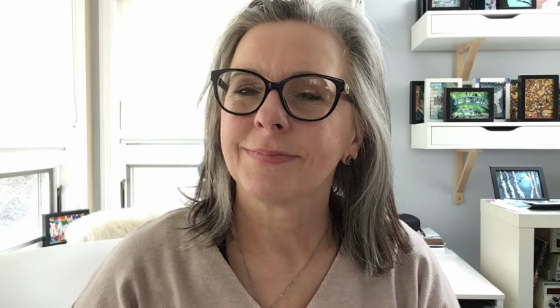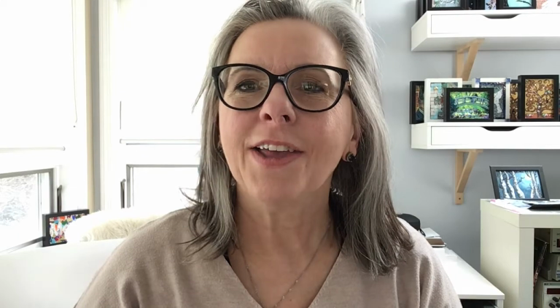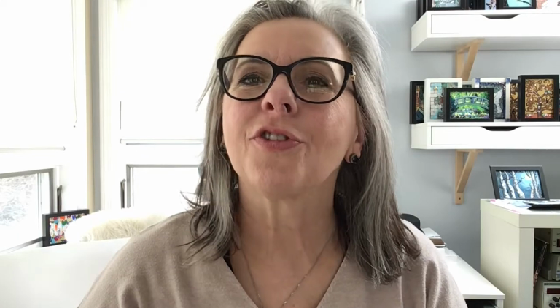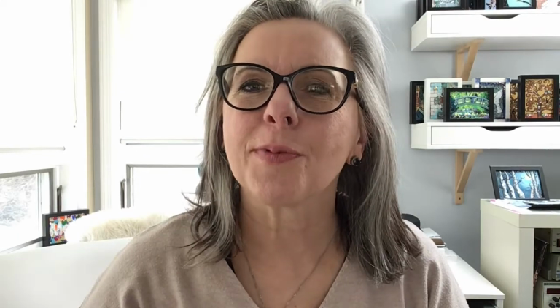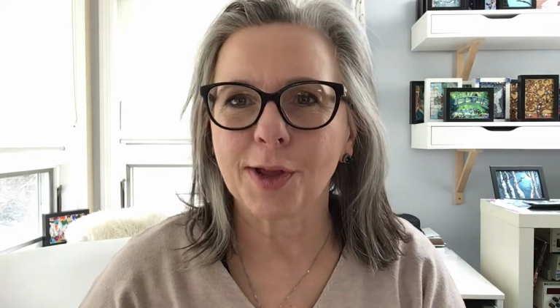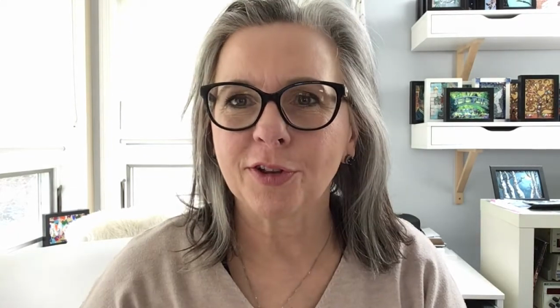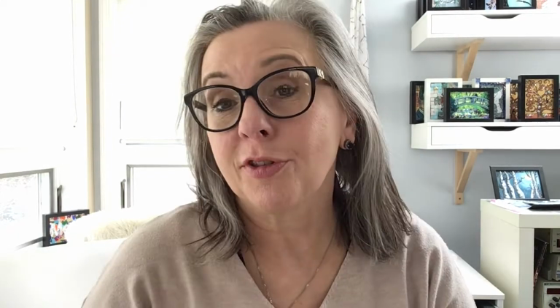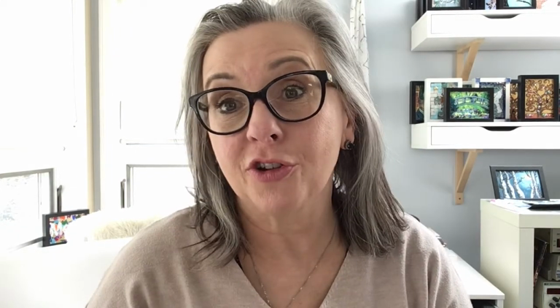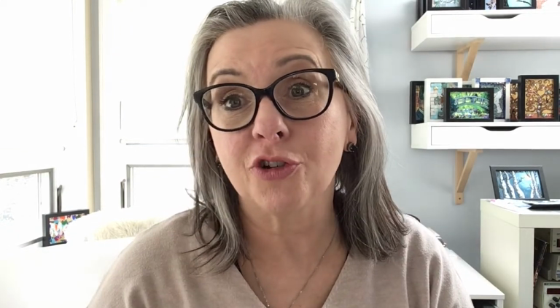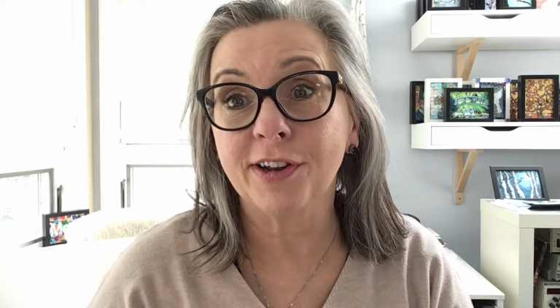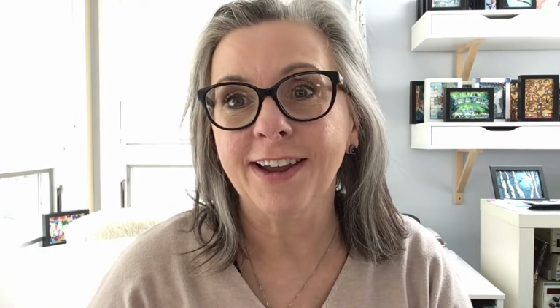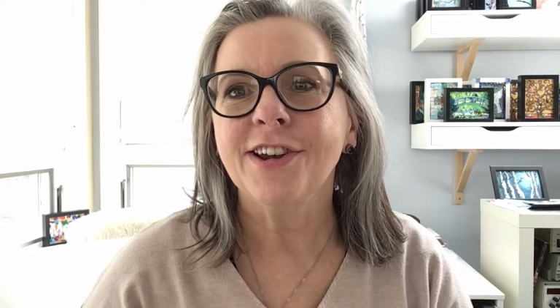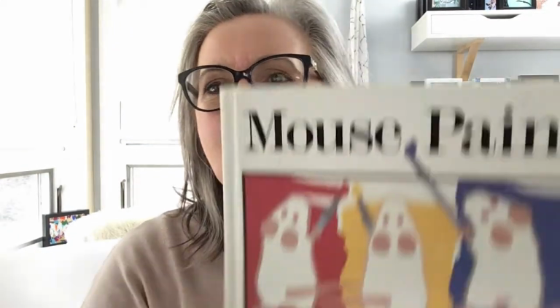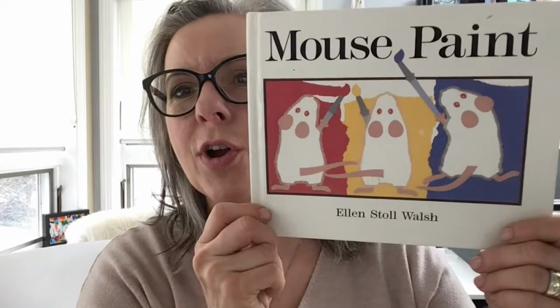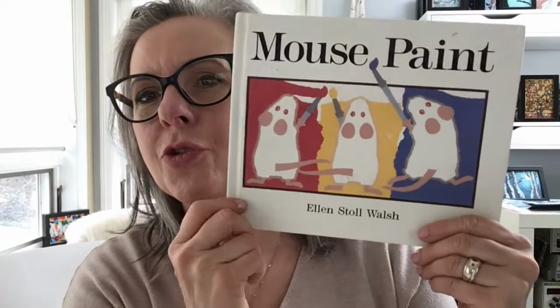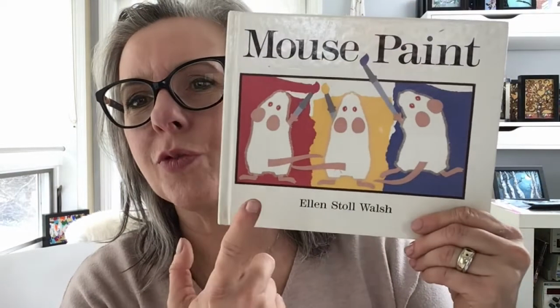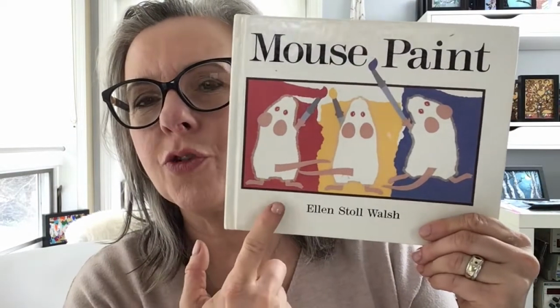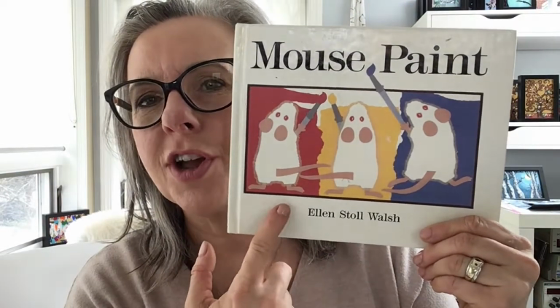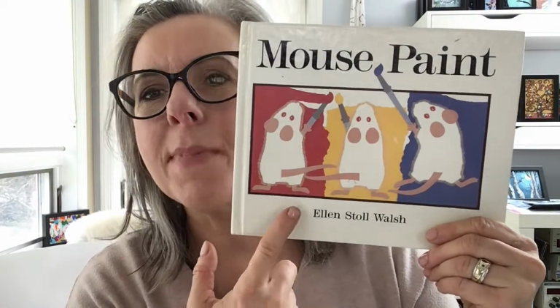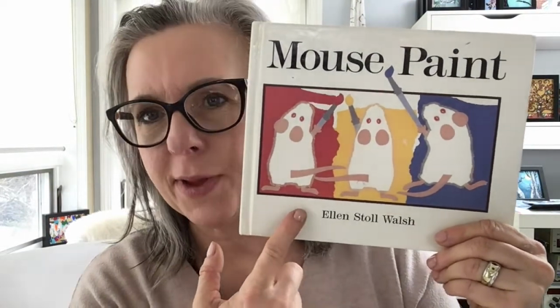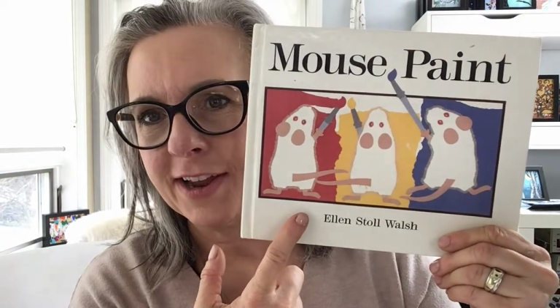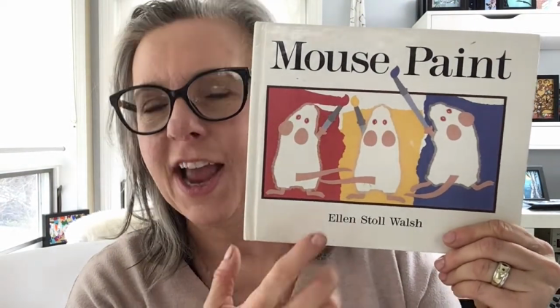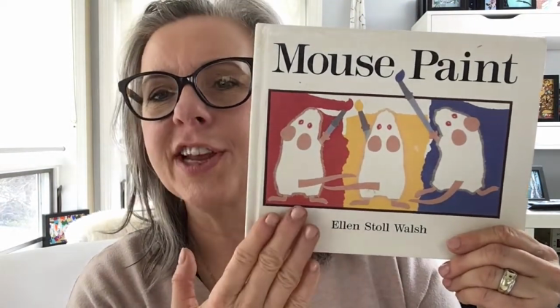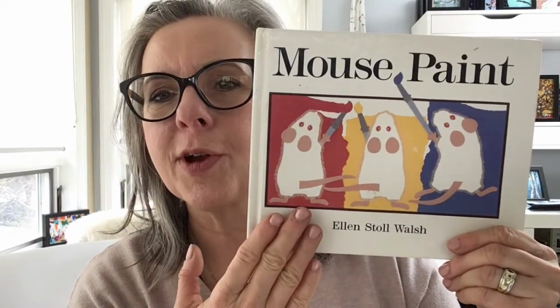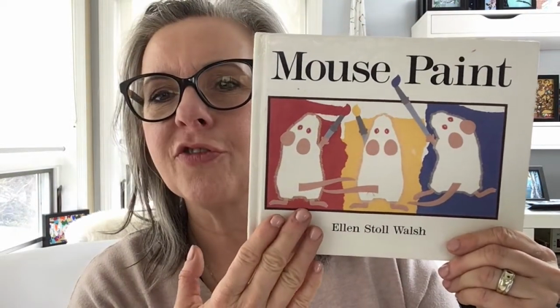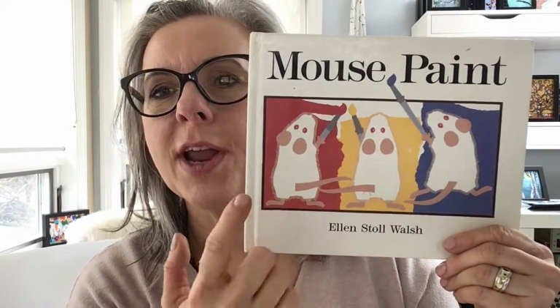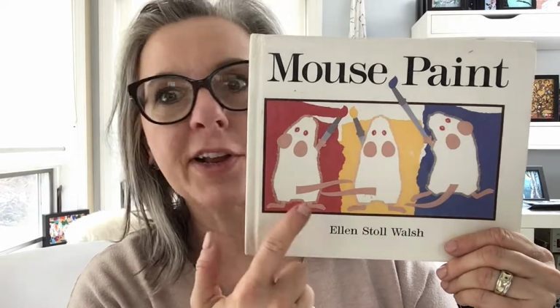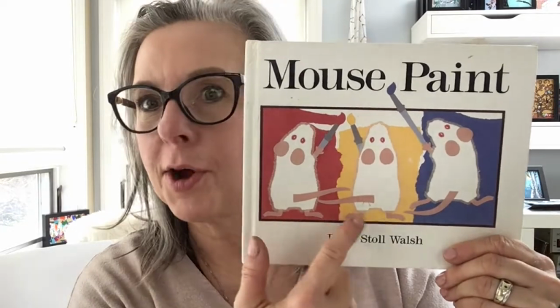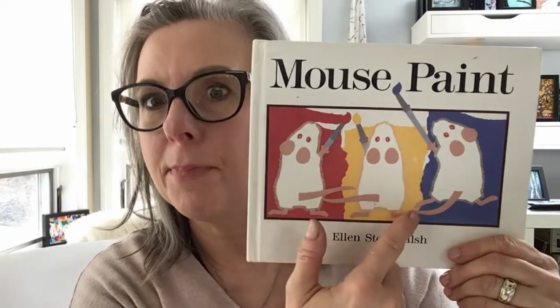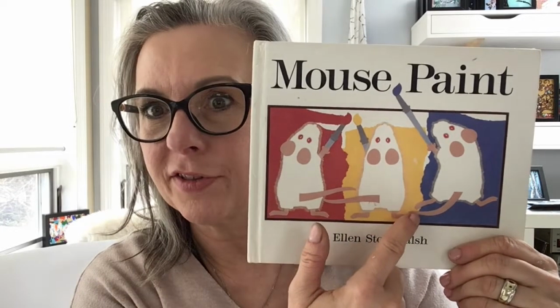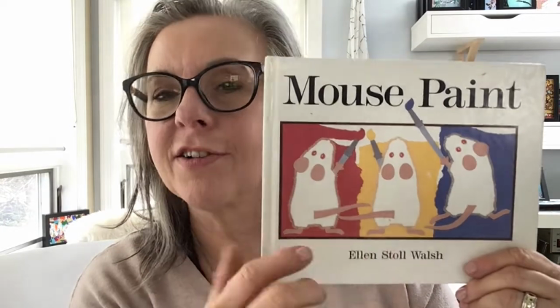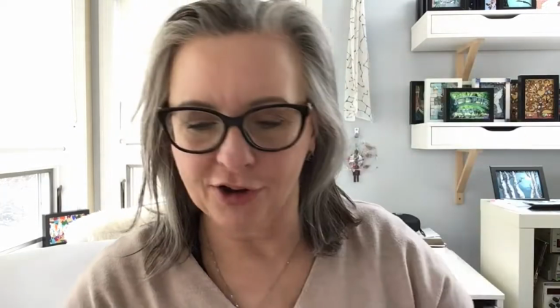Hi there, this is Doris Benter of Library Arts. I'm so glad you're here to join me today. Today we're going to use this wonderful book, Mouse Paint, as the inspiration for a mixed-up mice clay project.